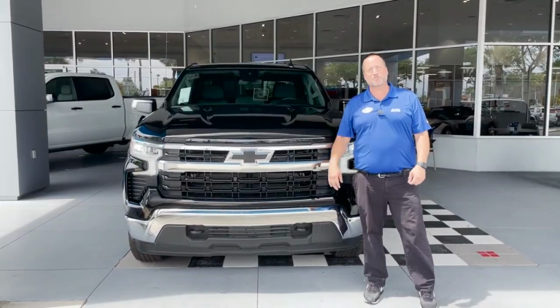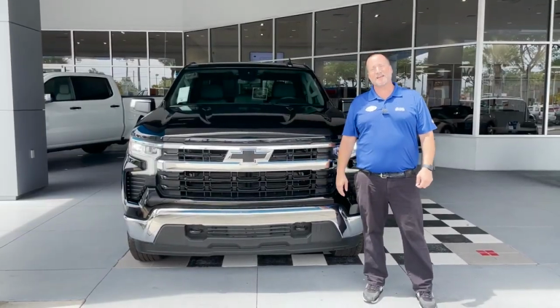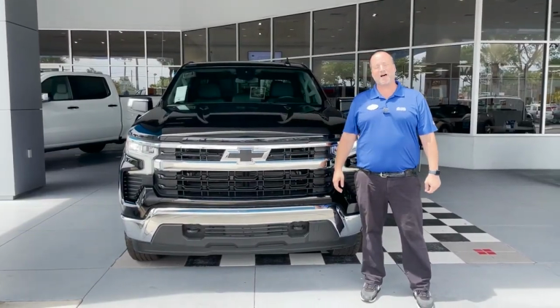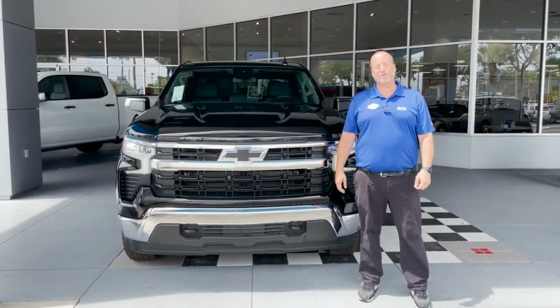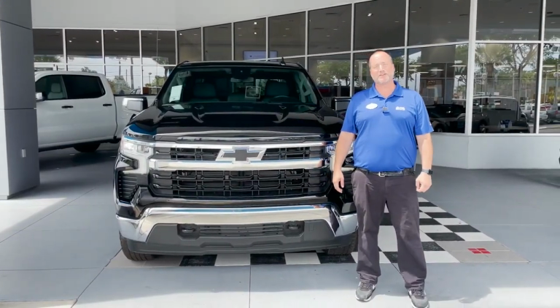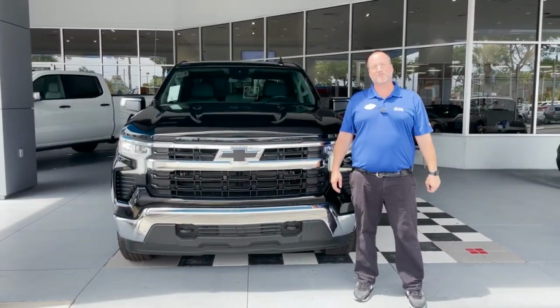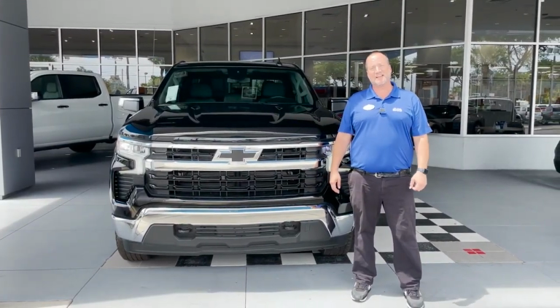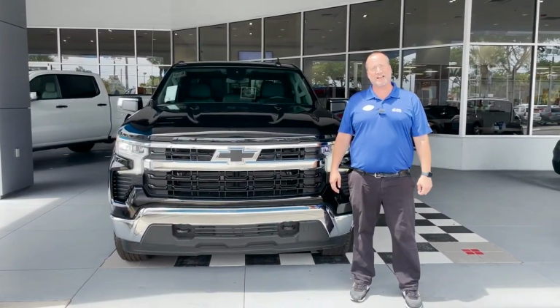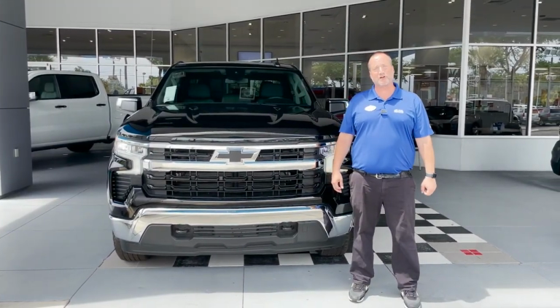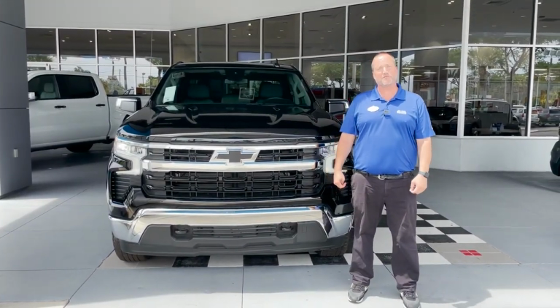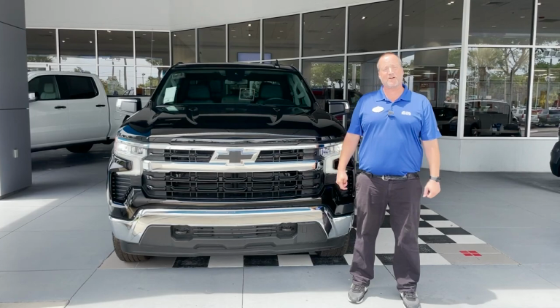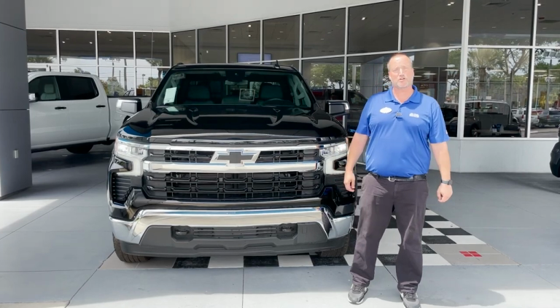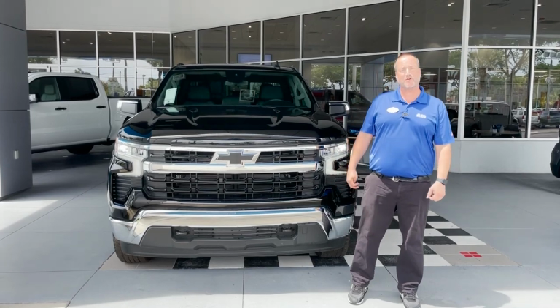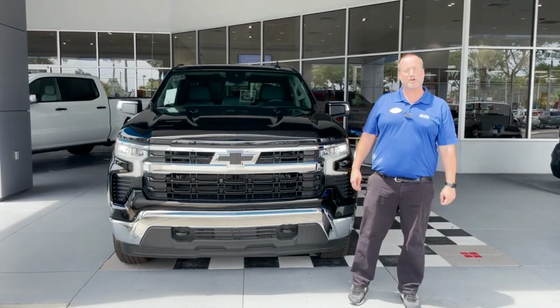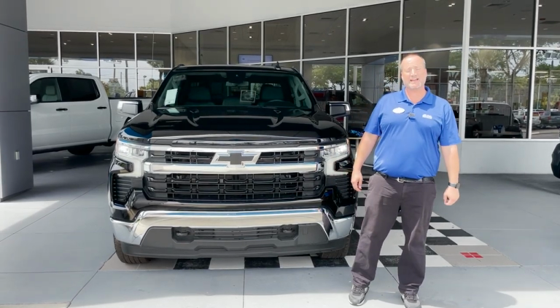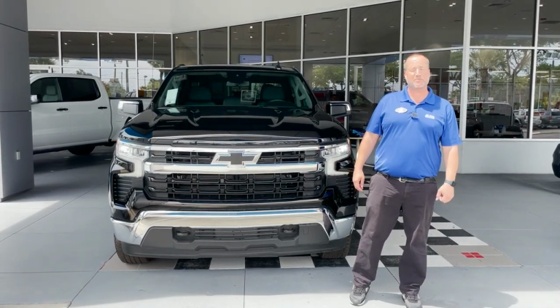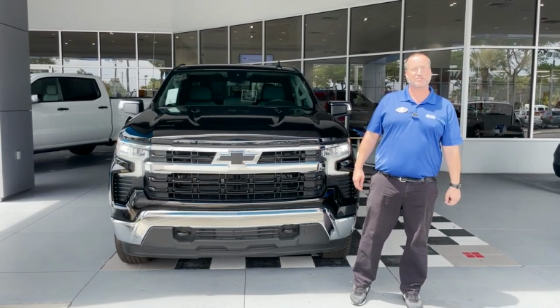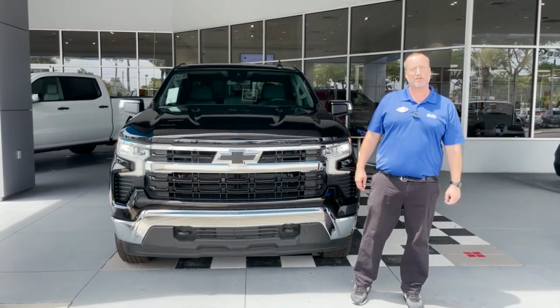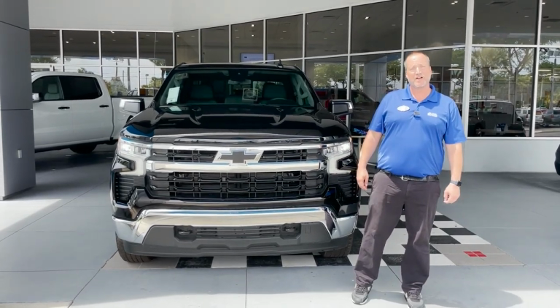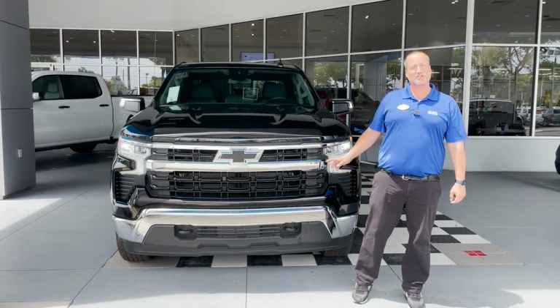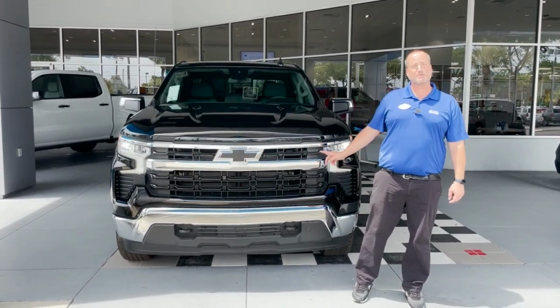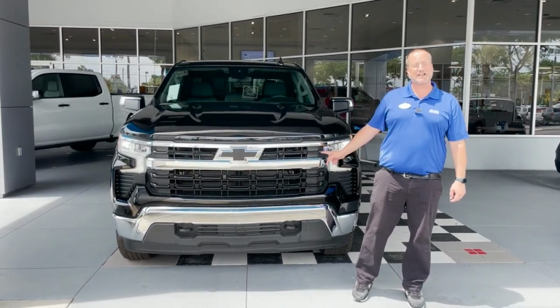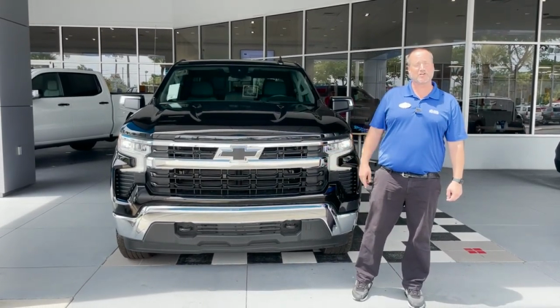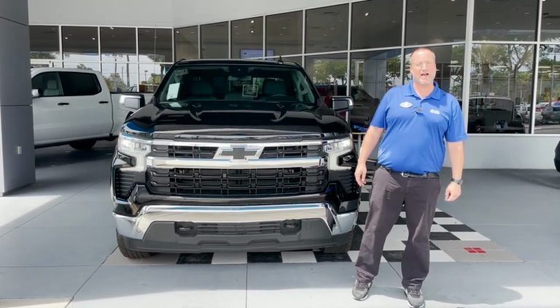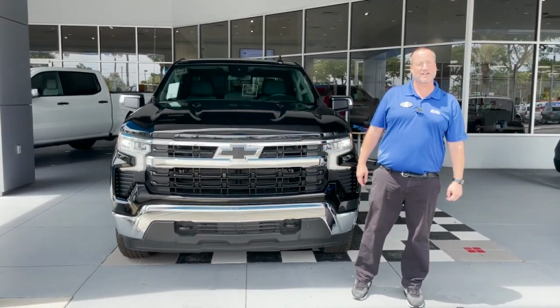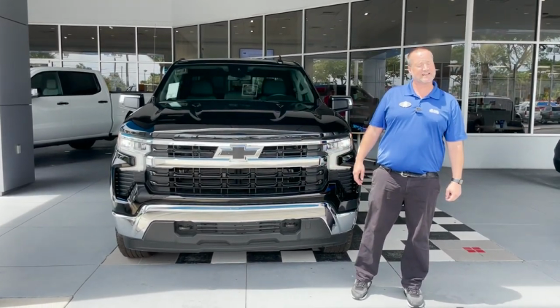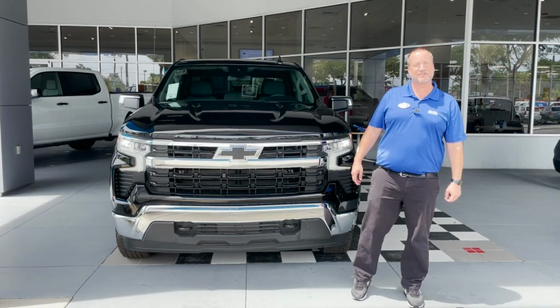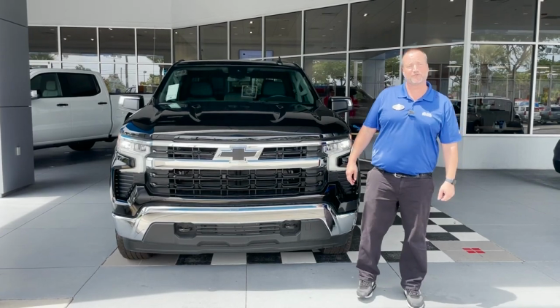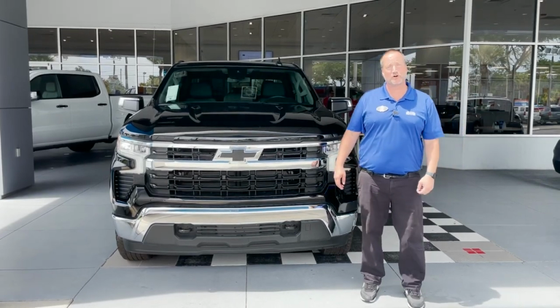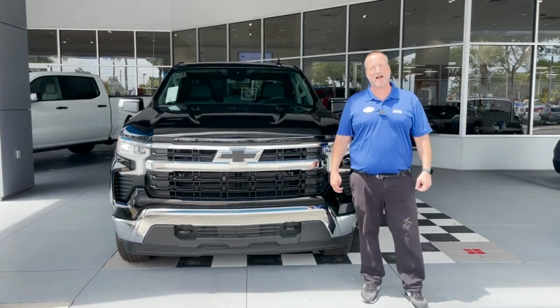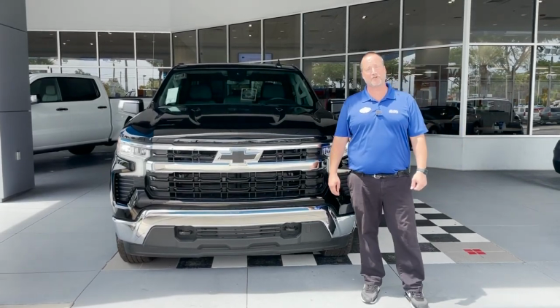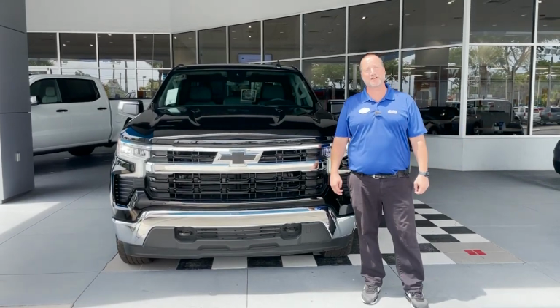This truck has a 5.3-liter V8 engine in it — 355 horsepower and 383 pounds of torque. You can tow up to 9,300 pounds on it, and it definitely is a four-wheel drive.